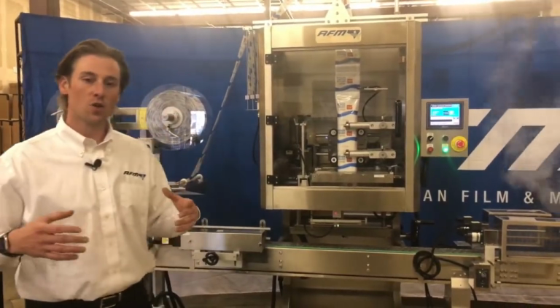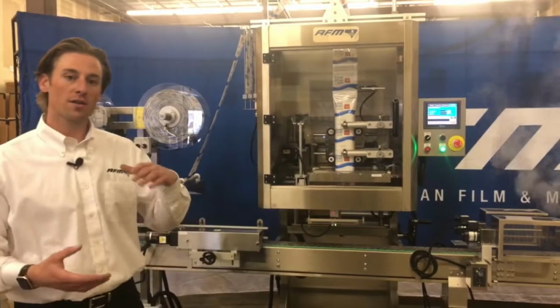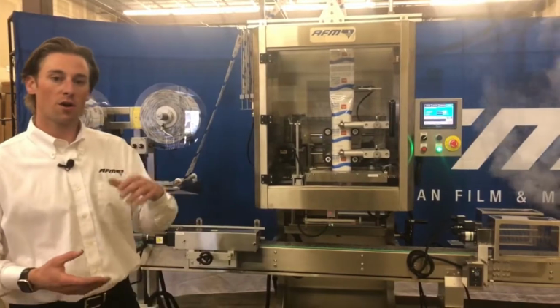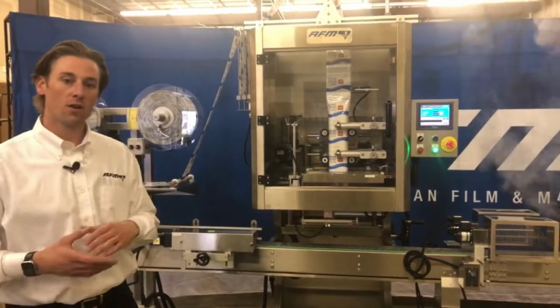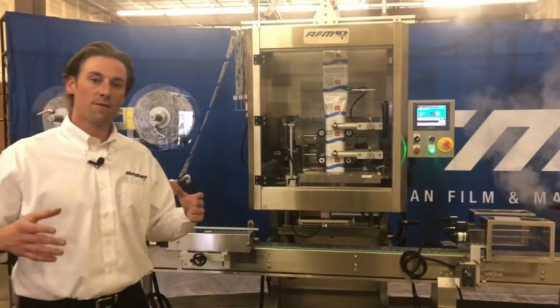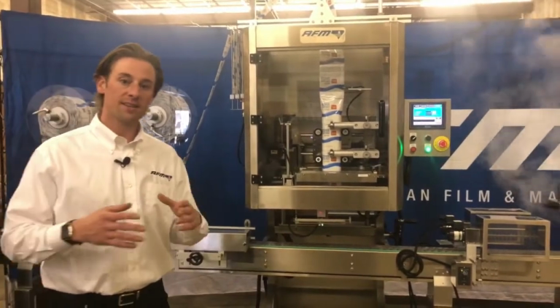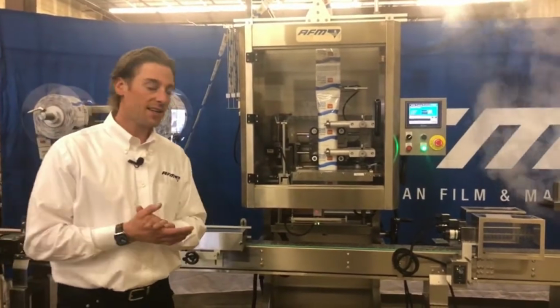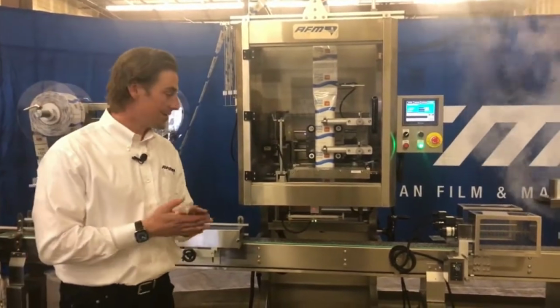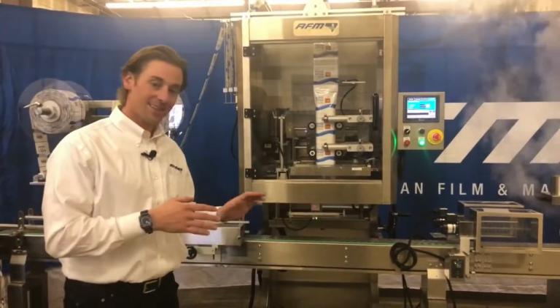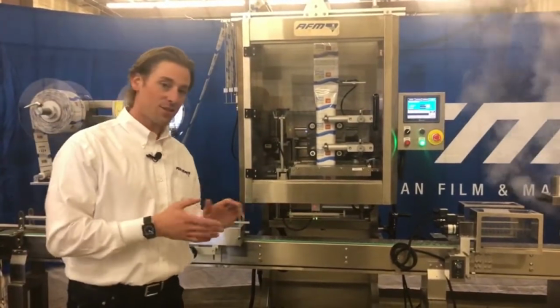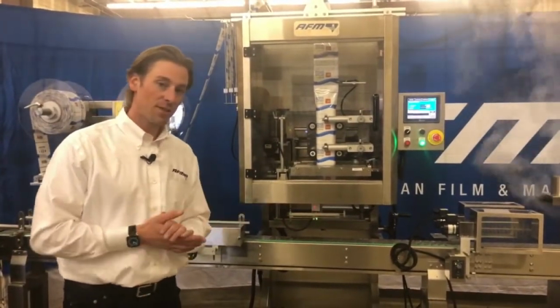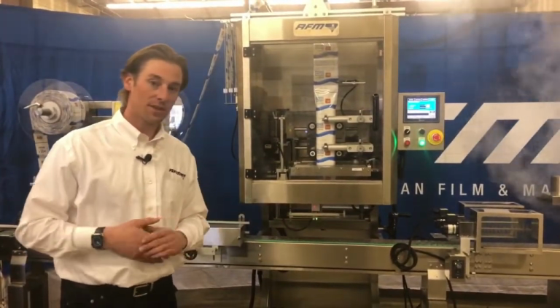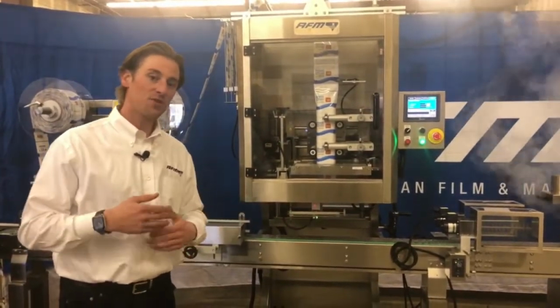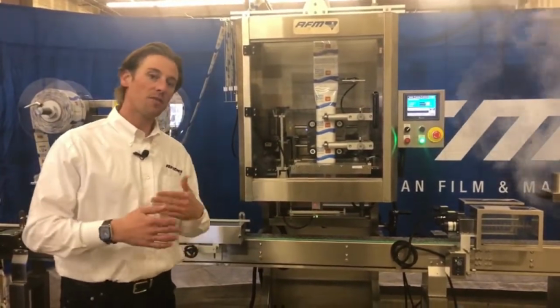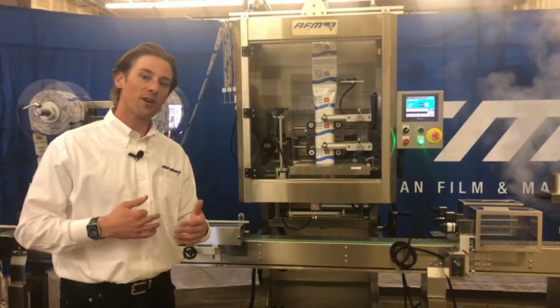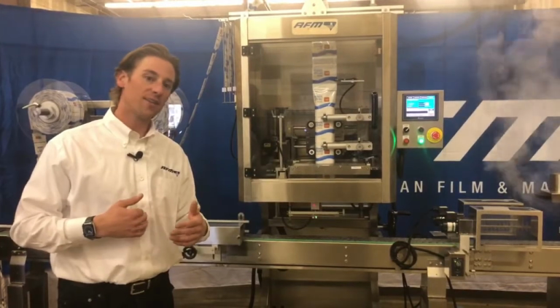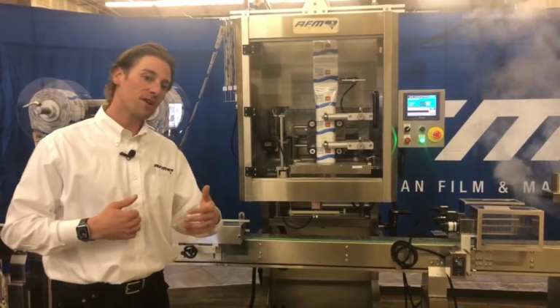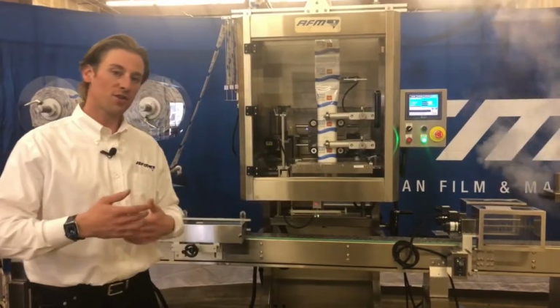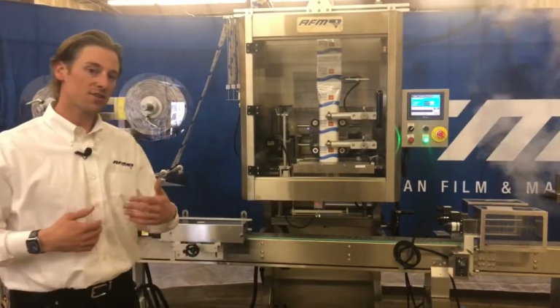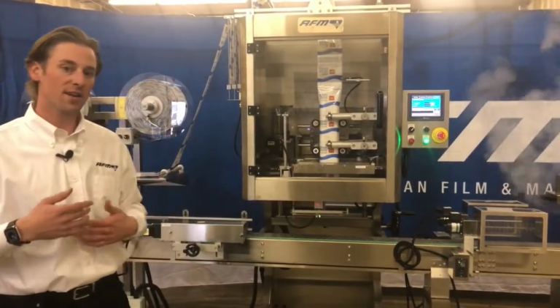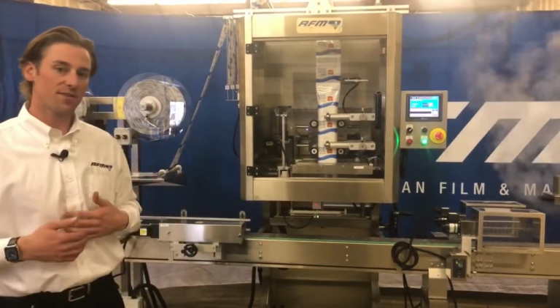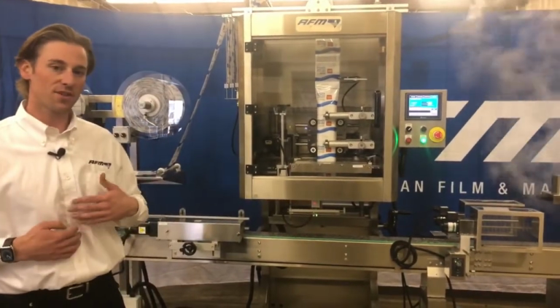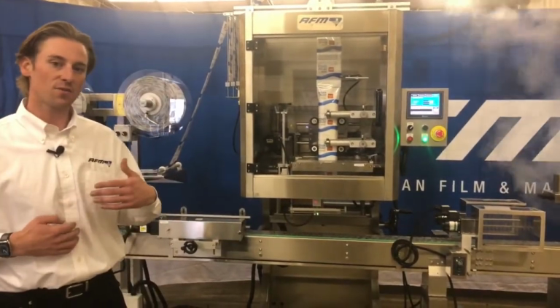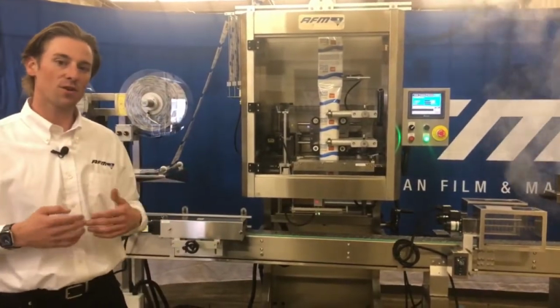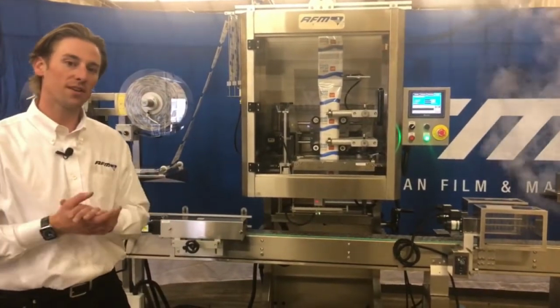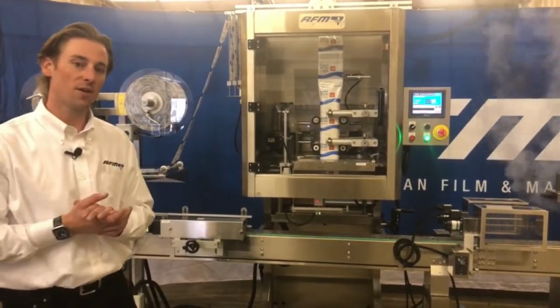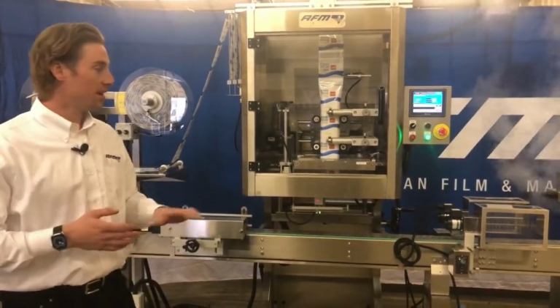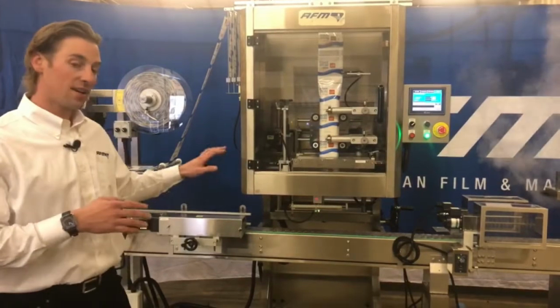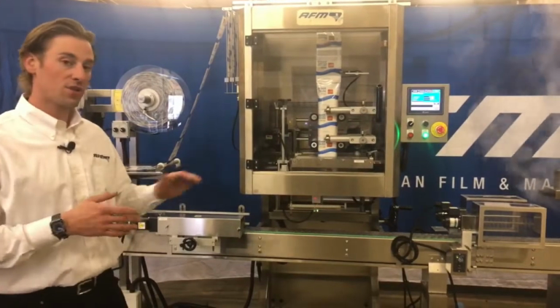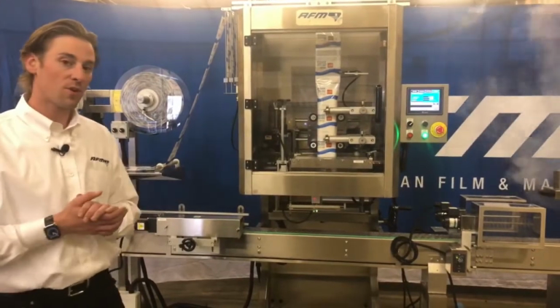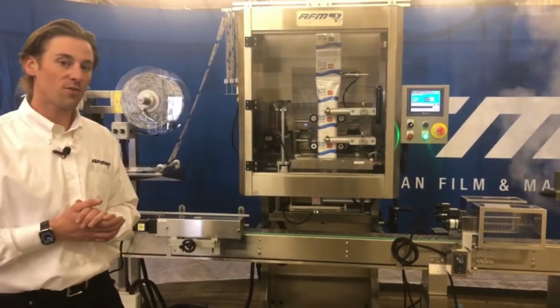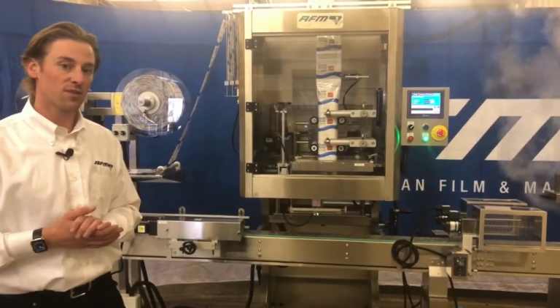Short, tall, fat, skinny — this machine has a lot of adjustability. It's really driven by your container, so make sure that you let us know your container dimensions and what you're trying to do, and we can help make sure we're putting you in the right solution.